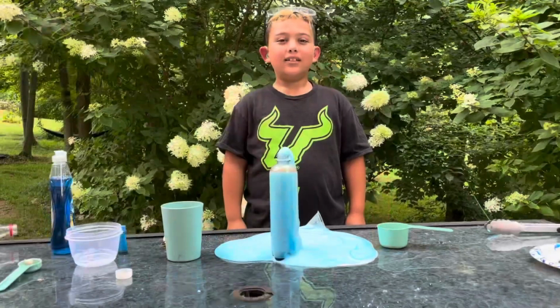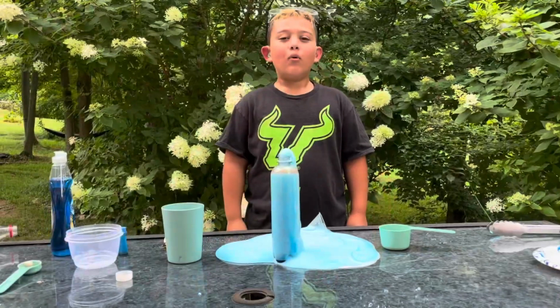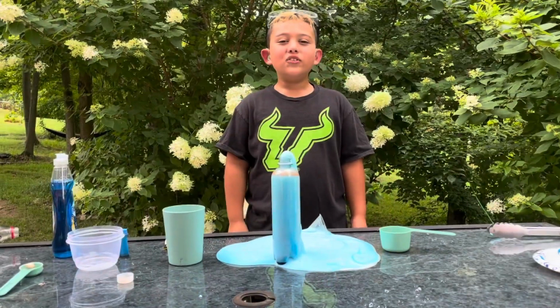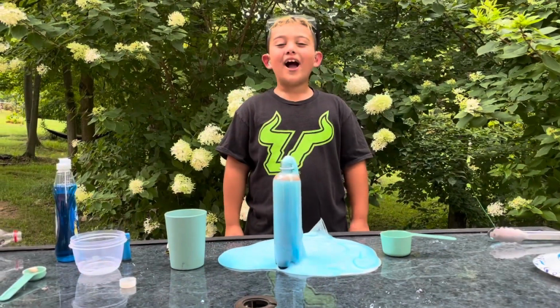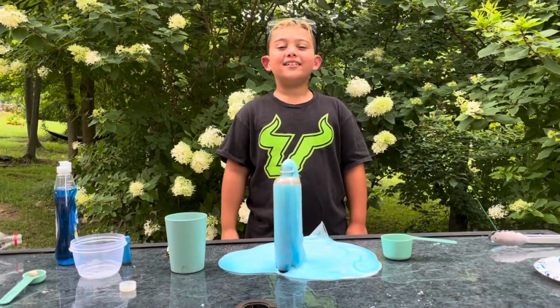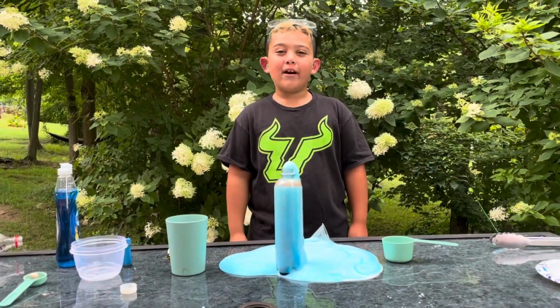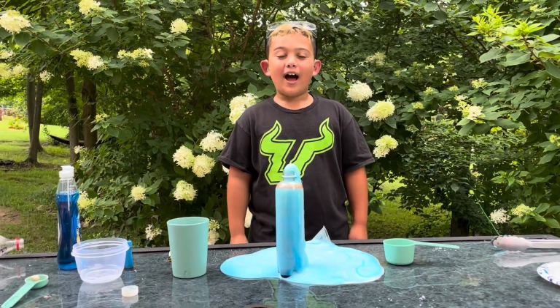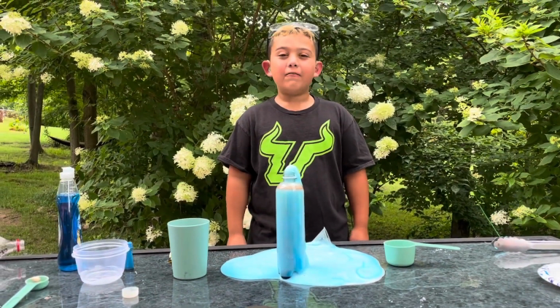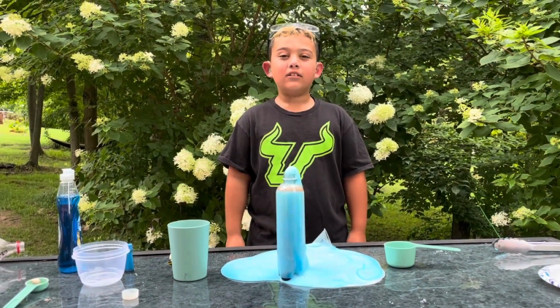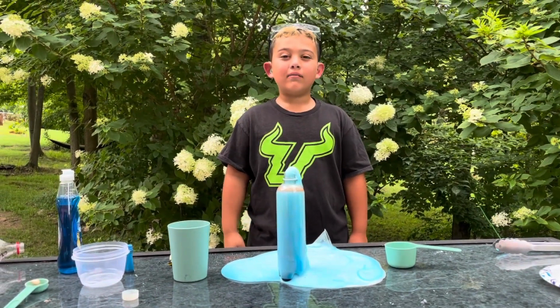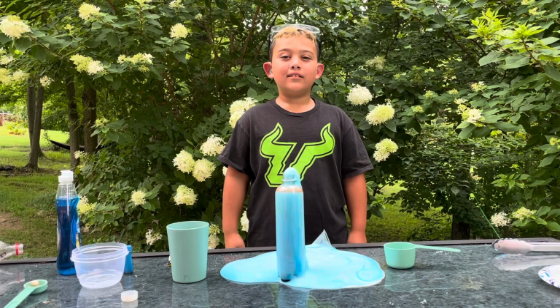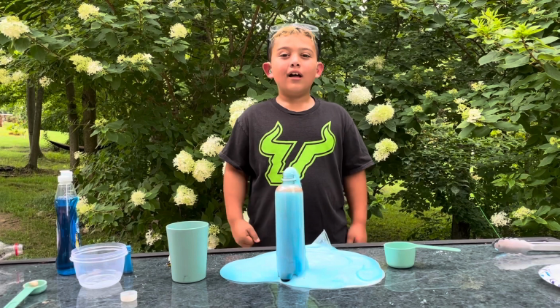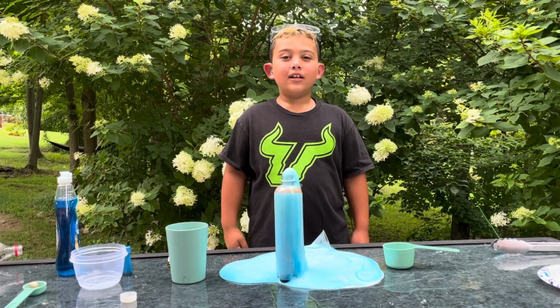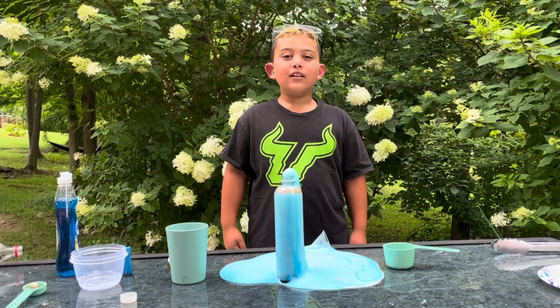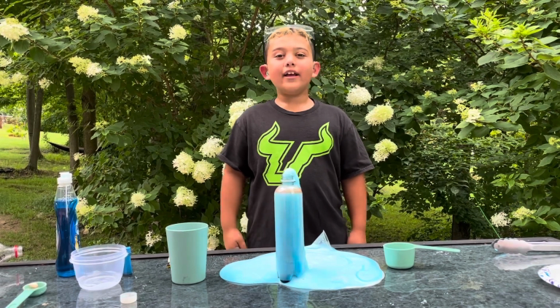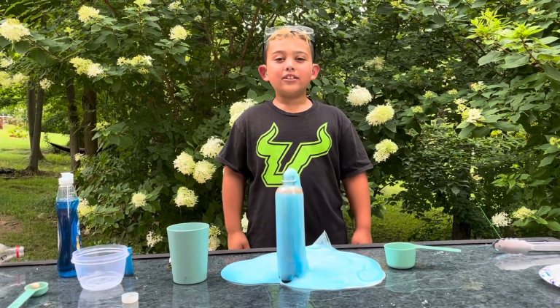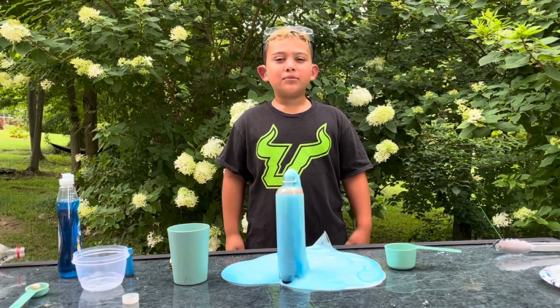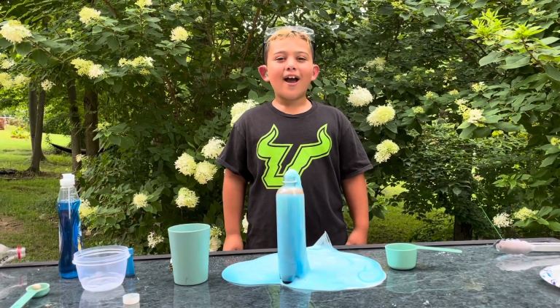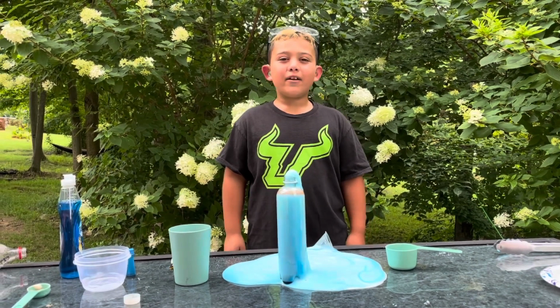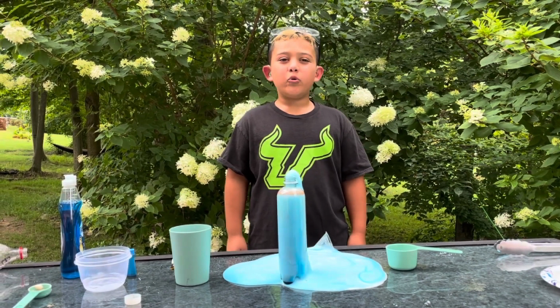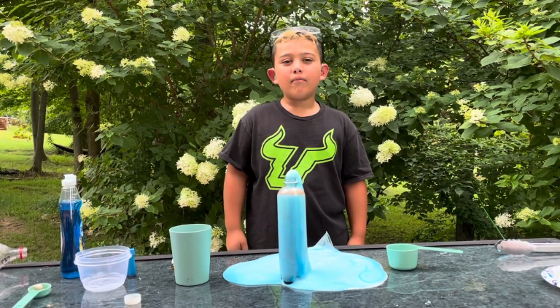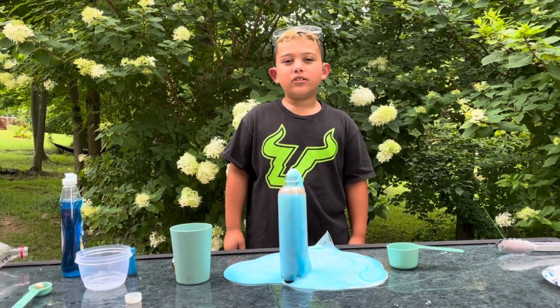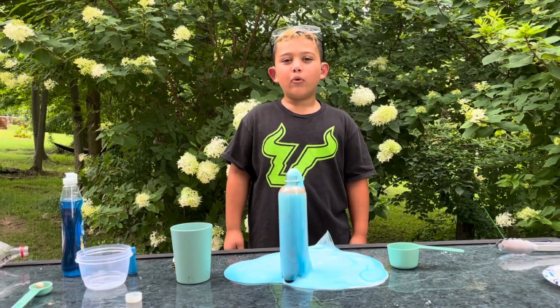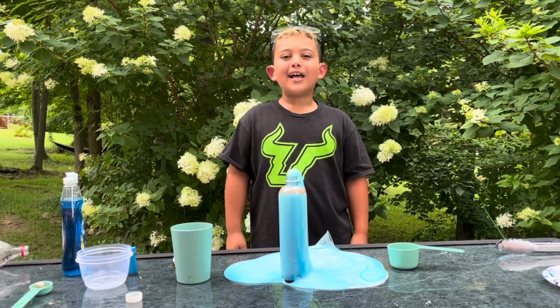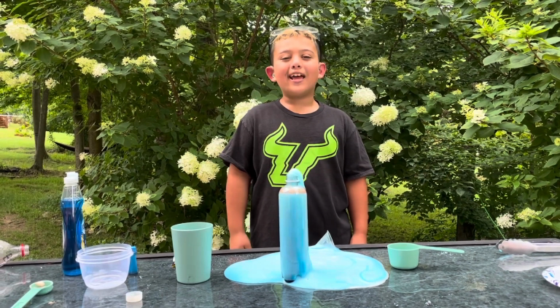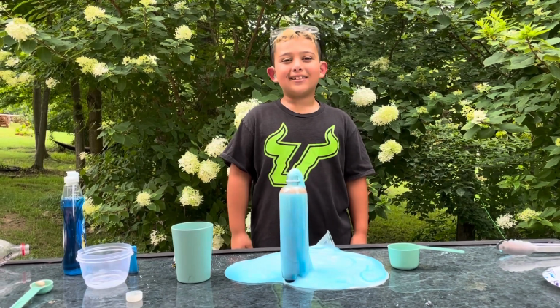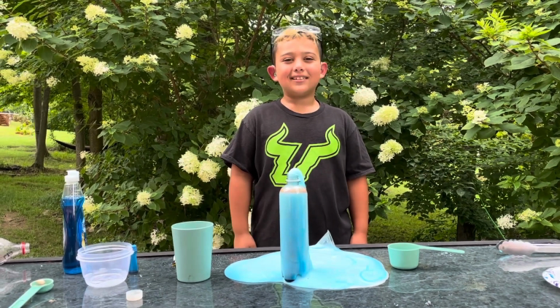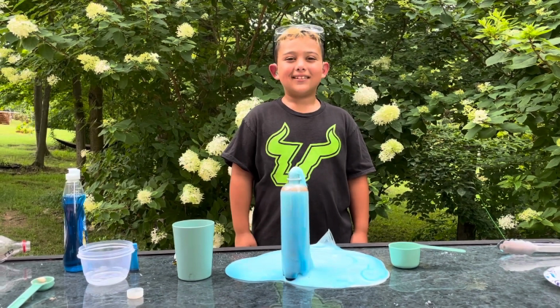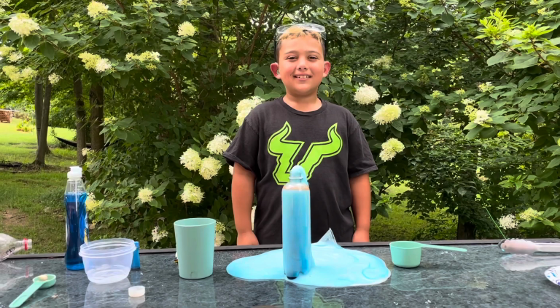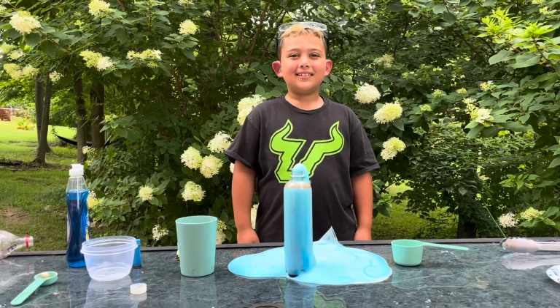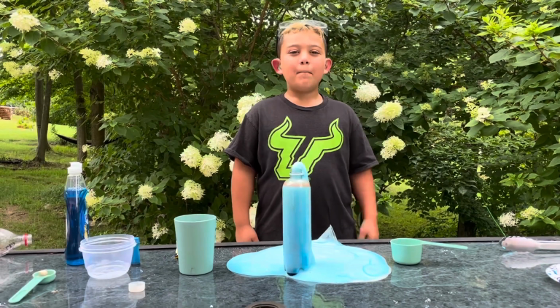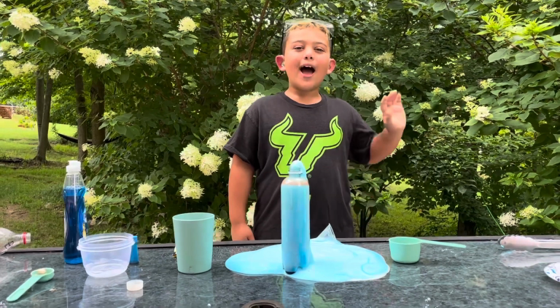What did you guys think of the elephant toothpaste? Leave a like and subscribe if you want me to do more science. Bye bye!